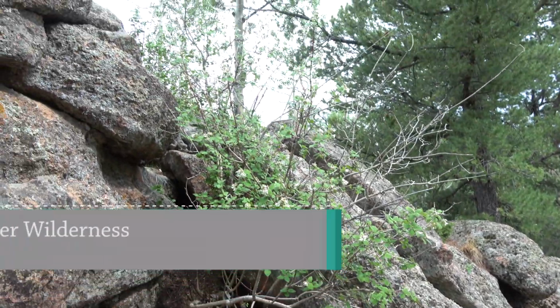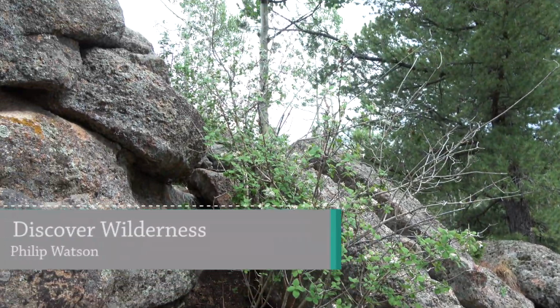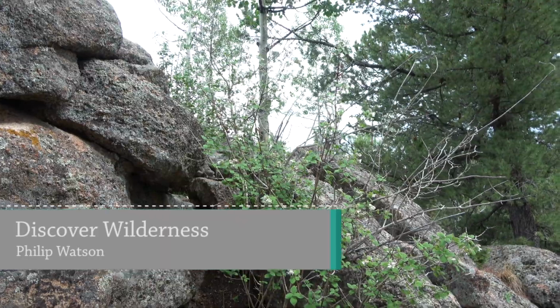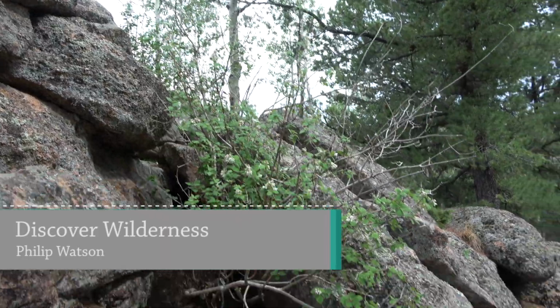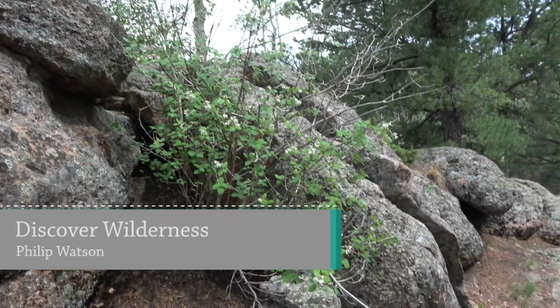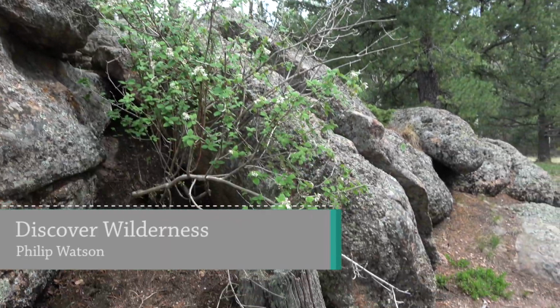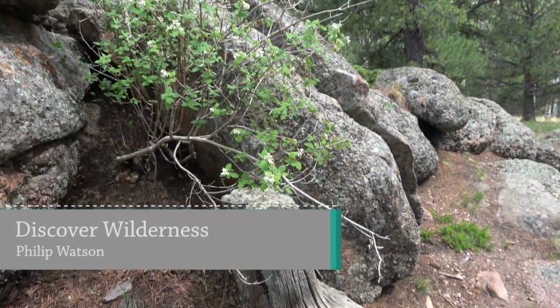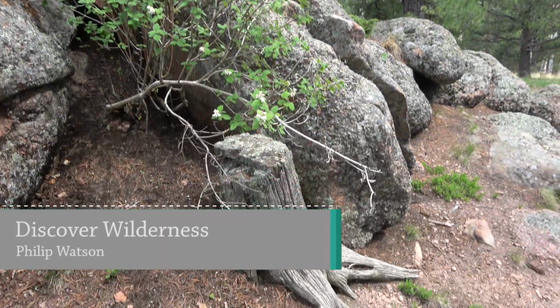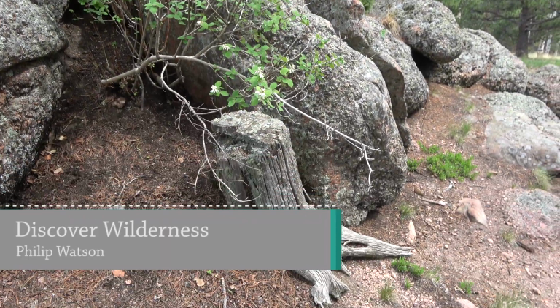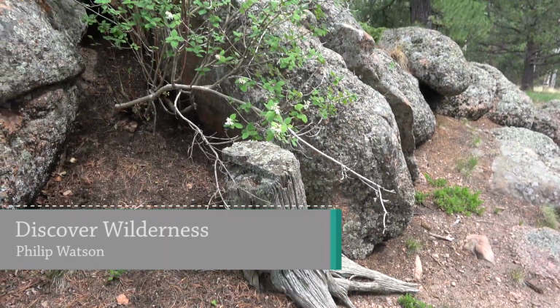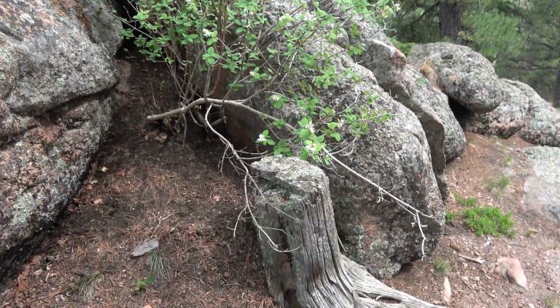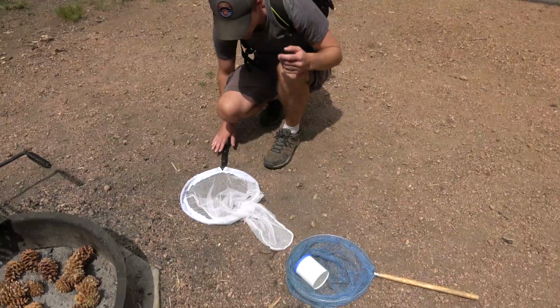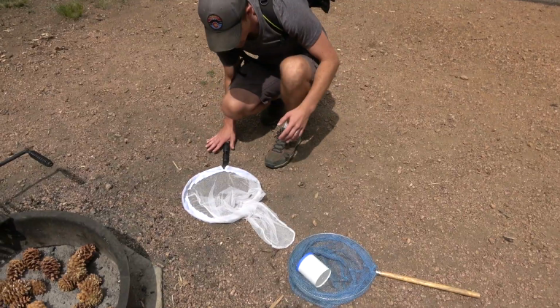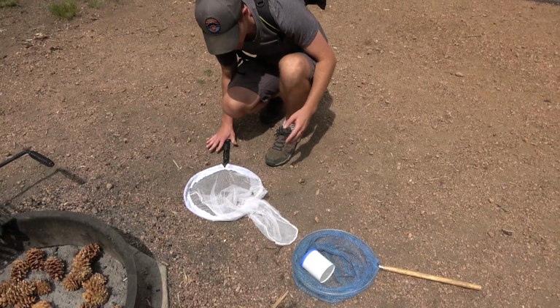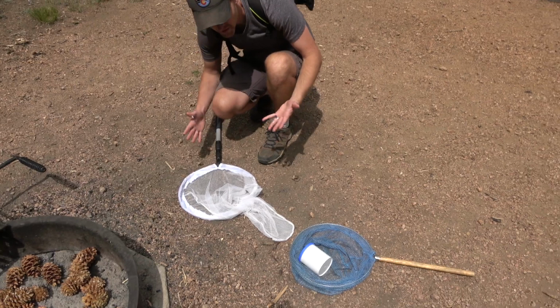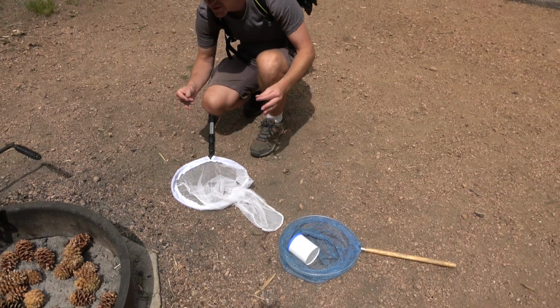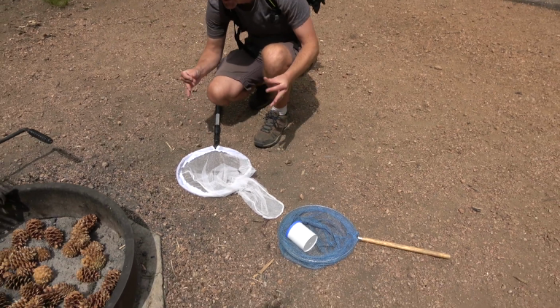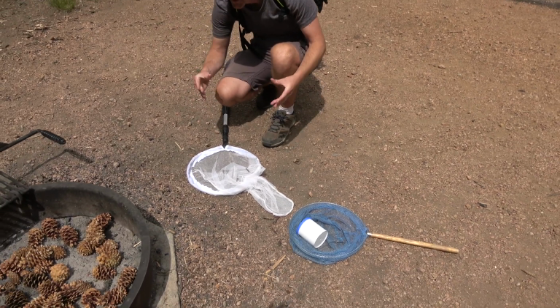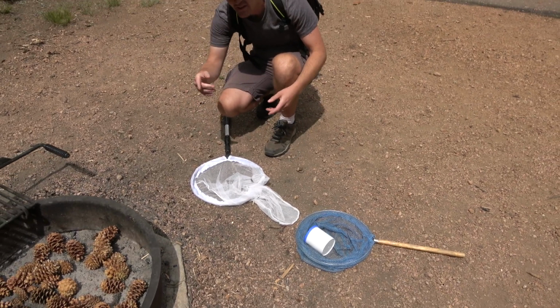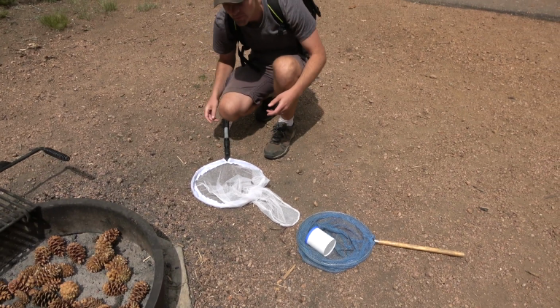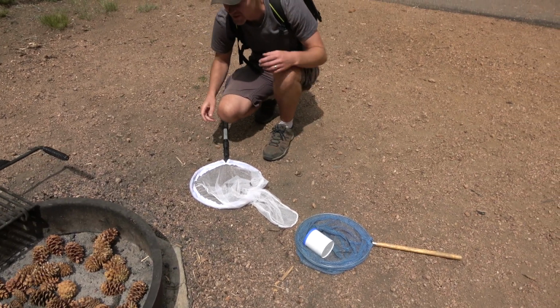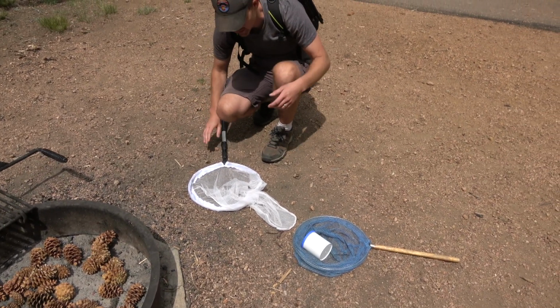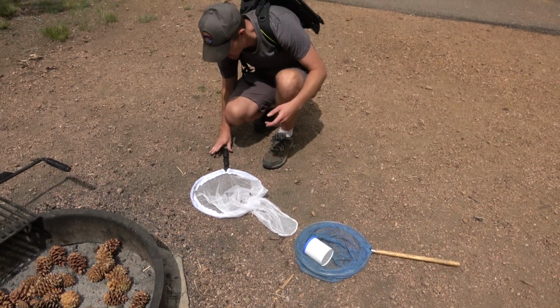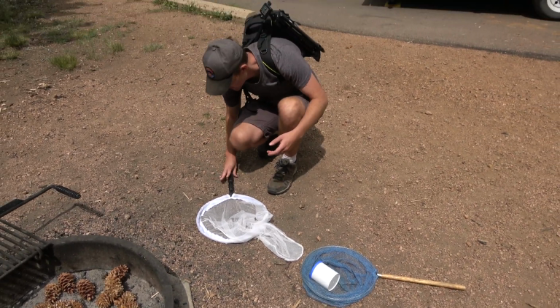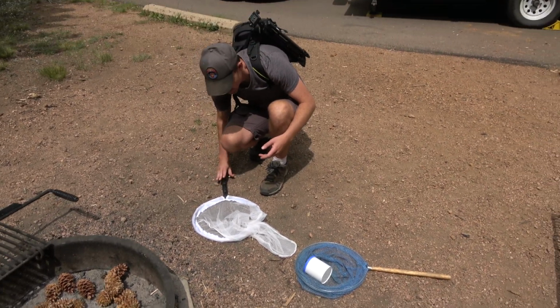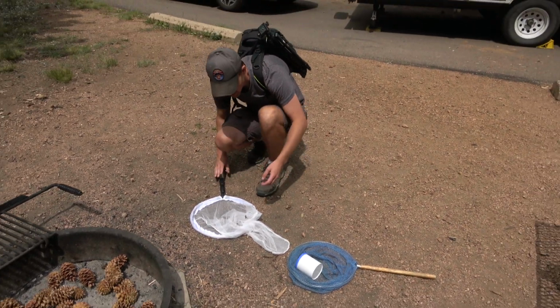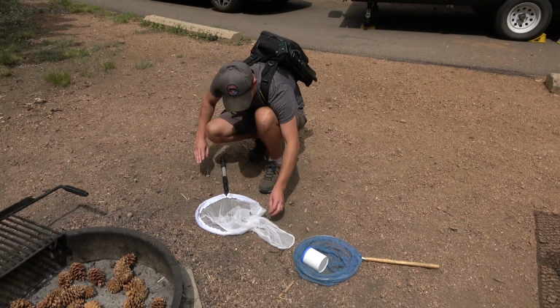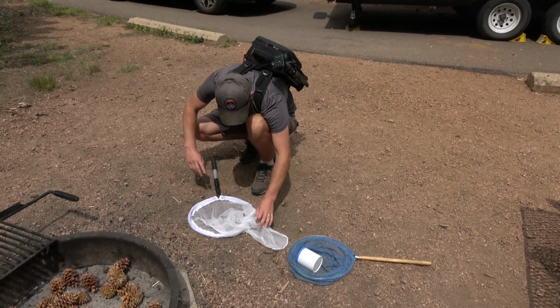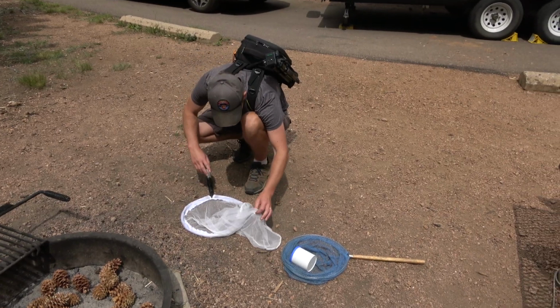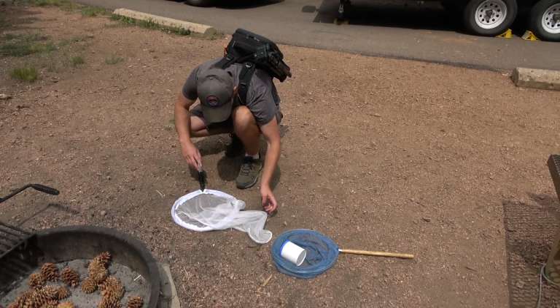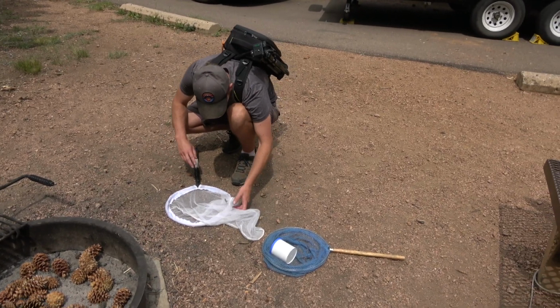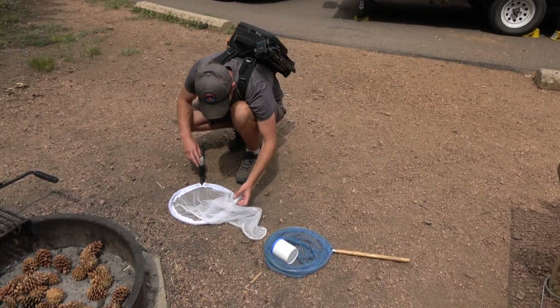Hi, I'm Phillip Watson with Discover Wilderness, and today we got lucky. I'm sitting here trying to get some pine nuts out of these pine cones, and this flew by.